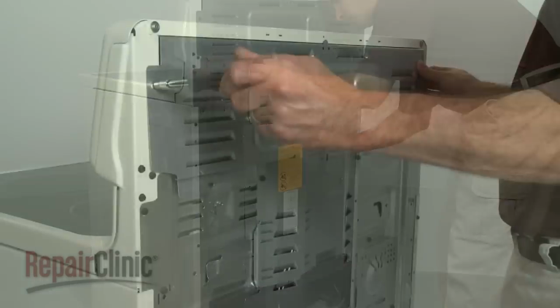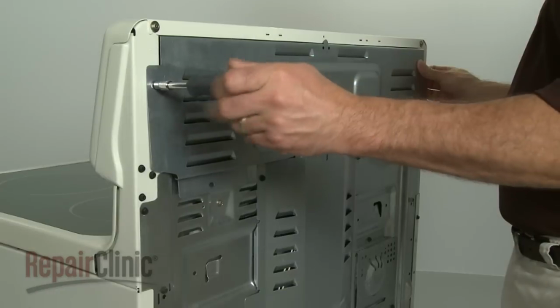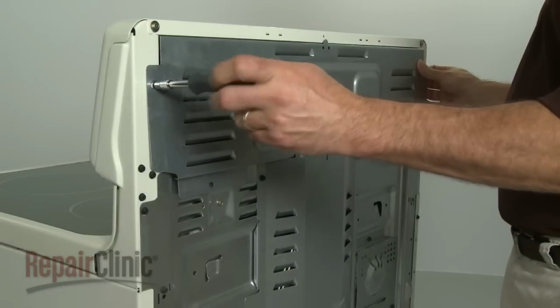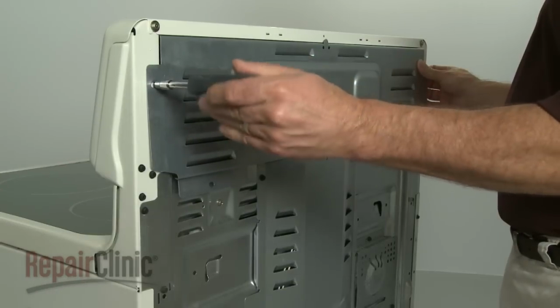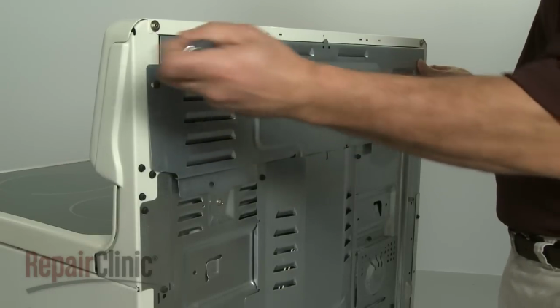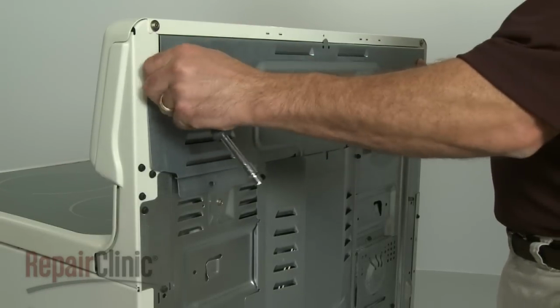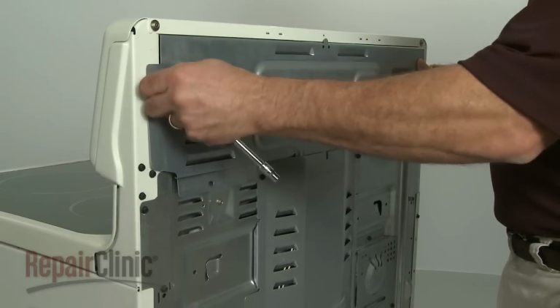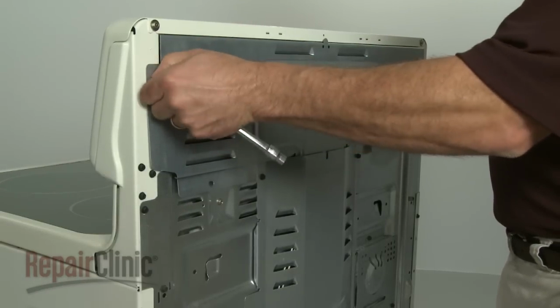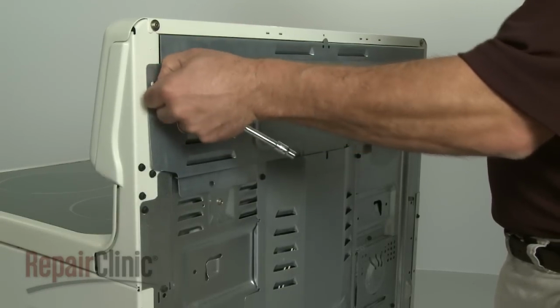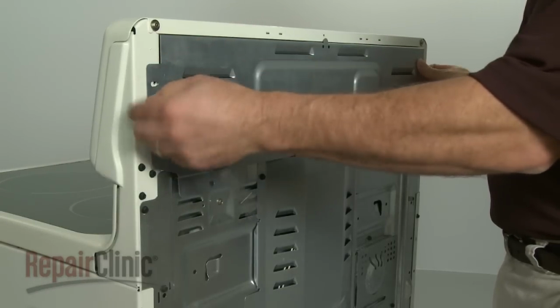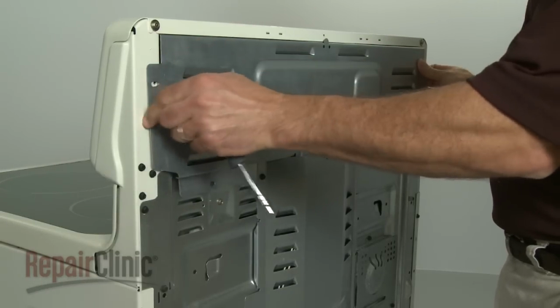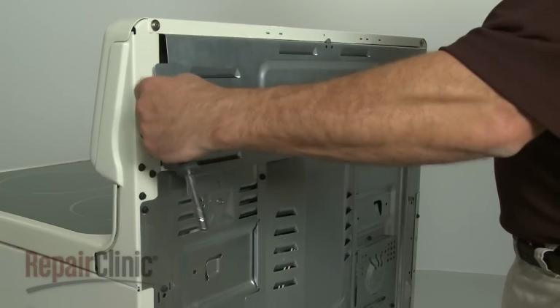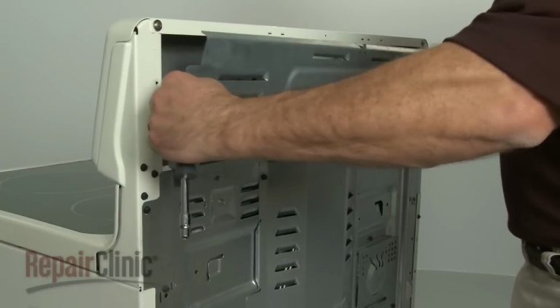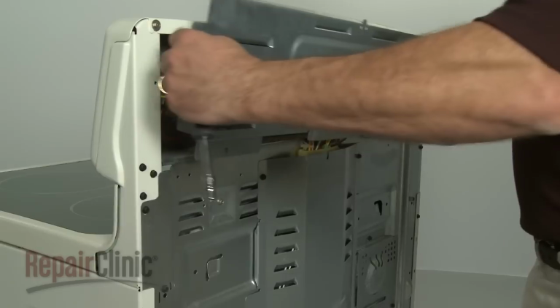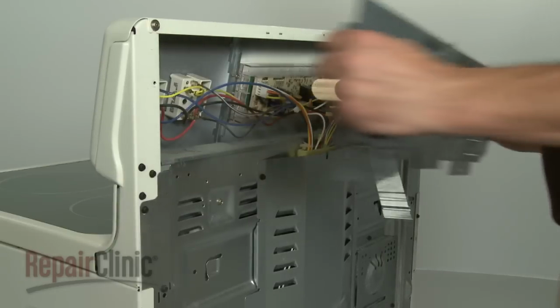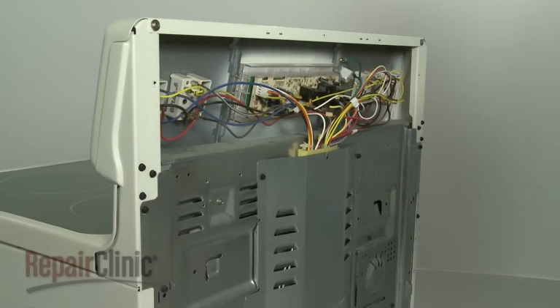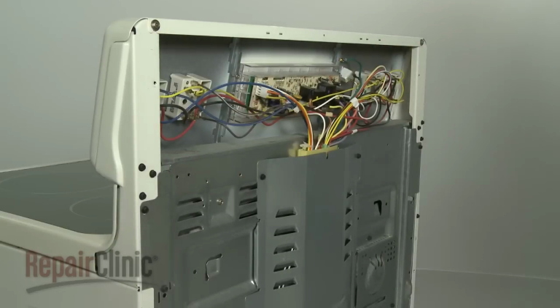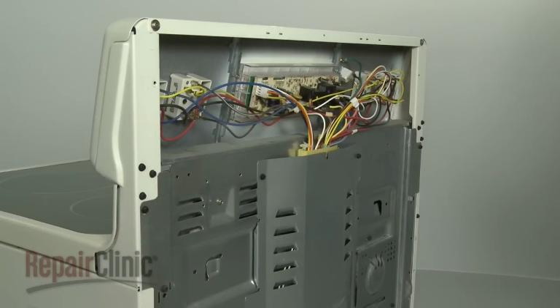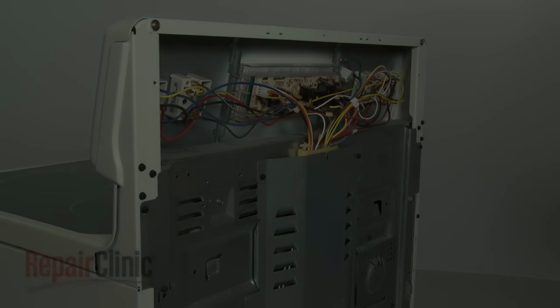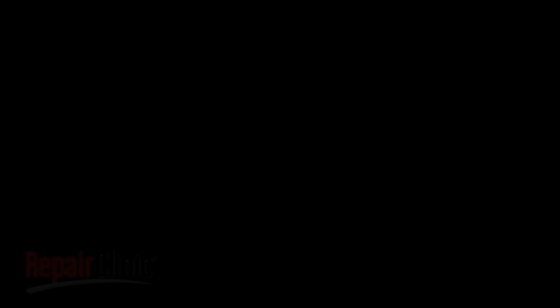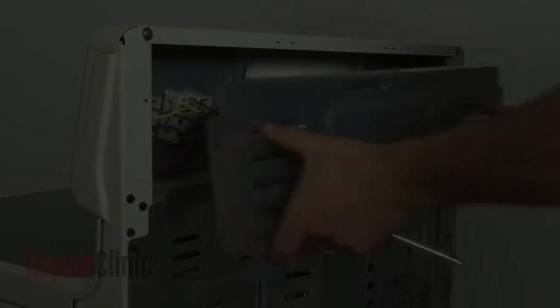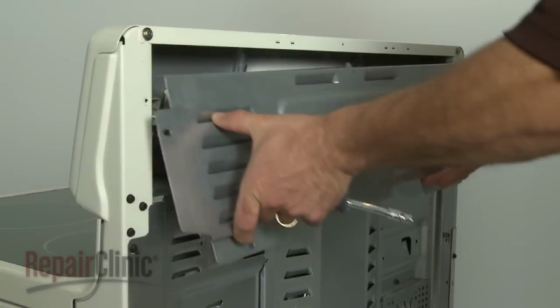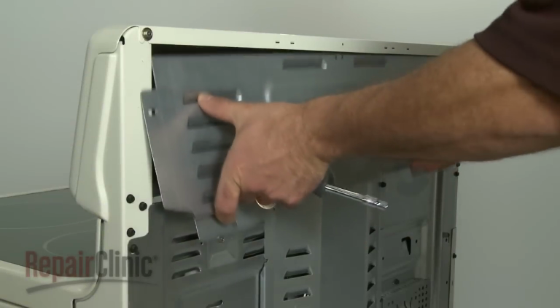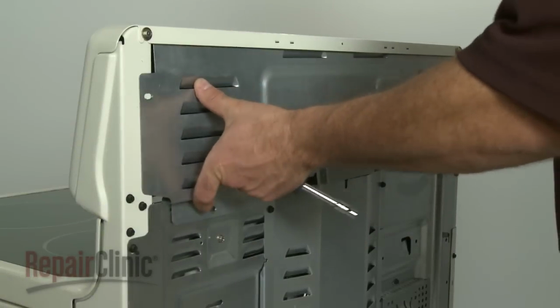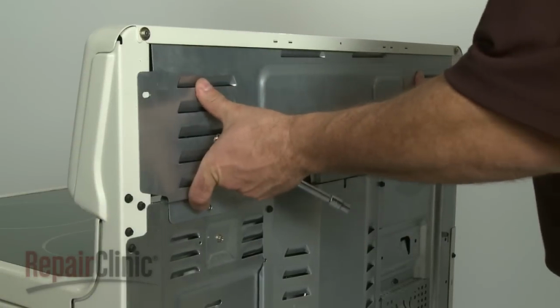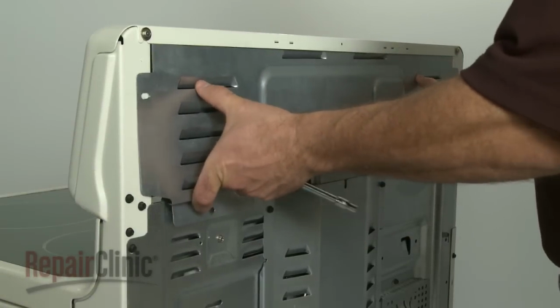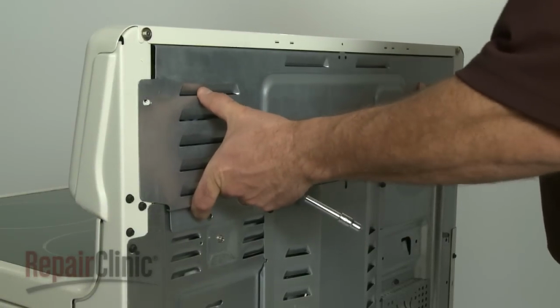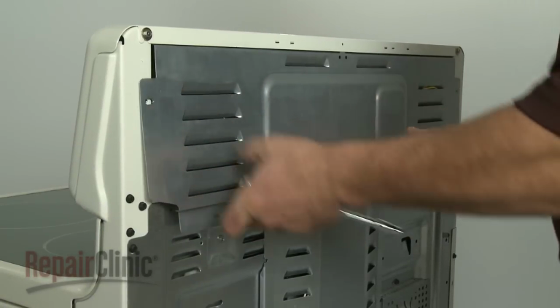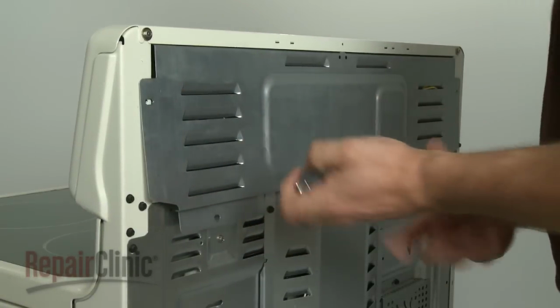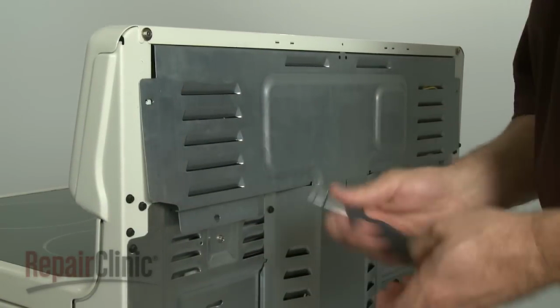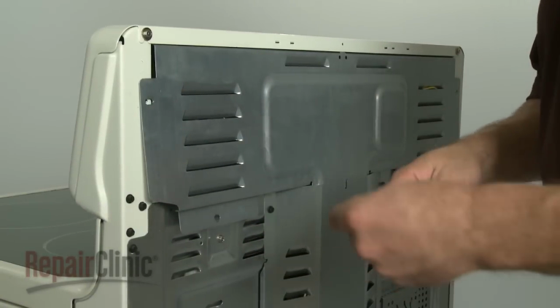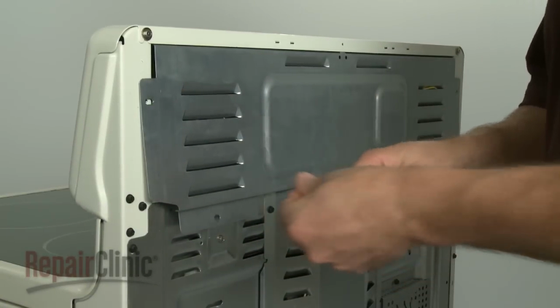To access control panel components, remove the screws securing the upper rear panel. When the repair is done, replace the panel and secure it with the screws.